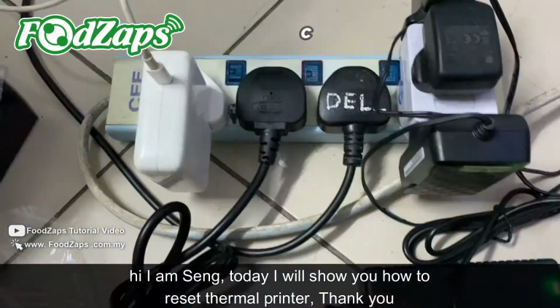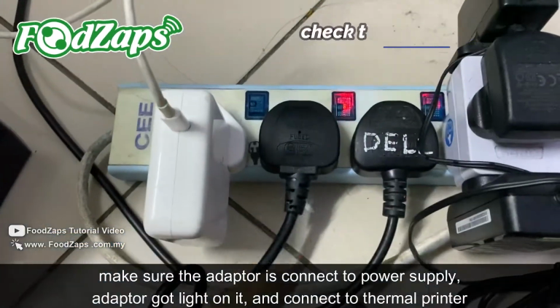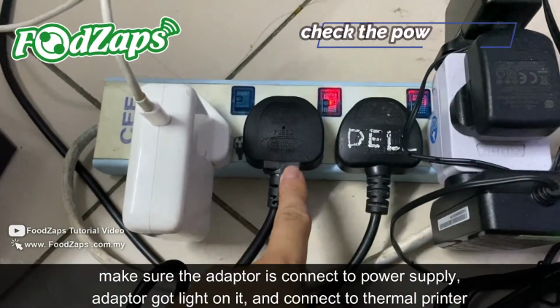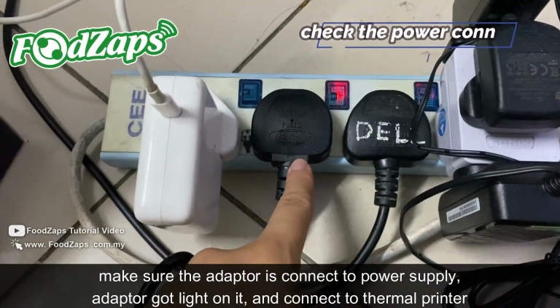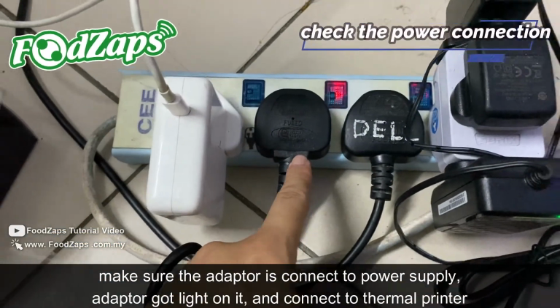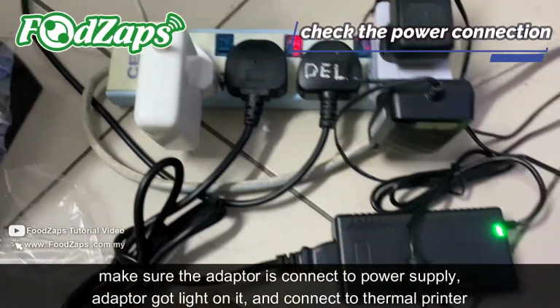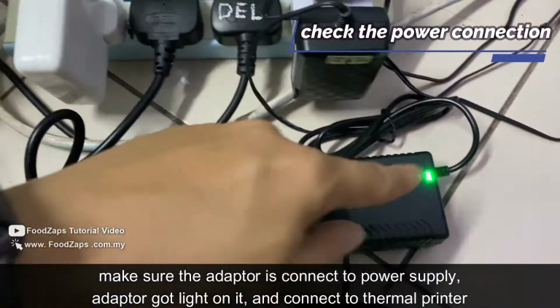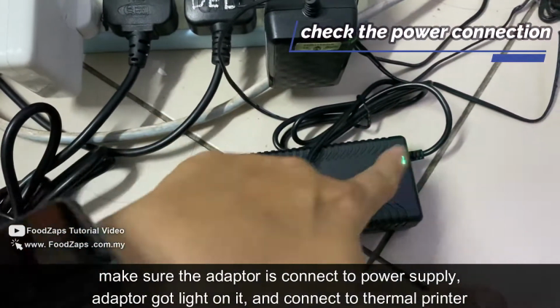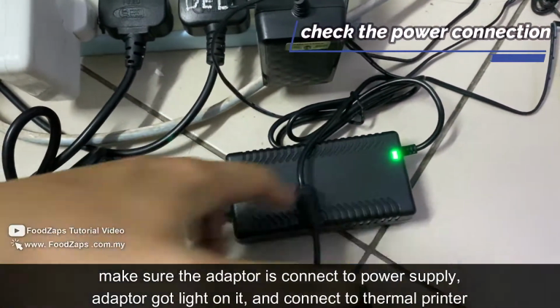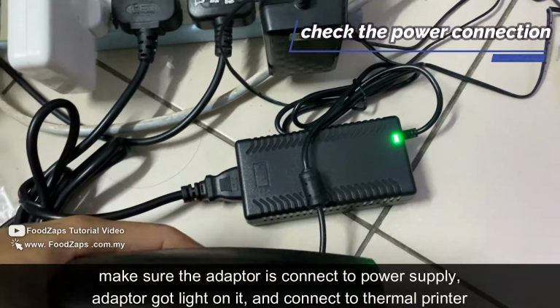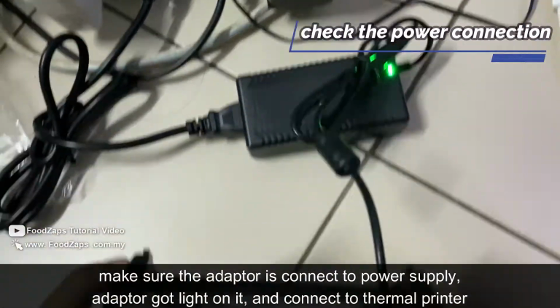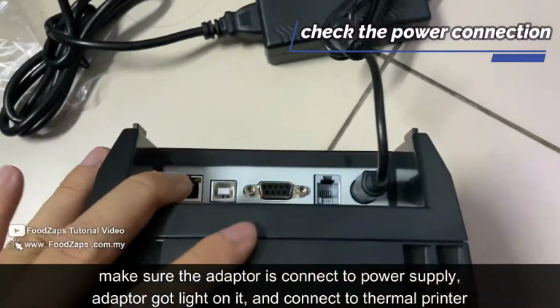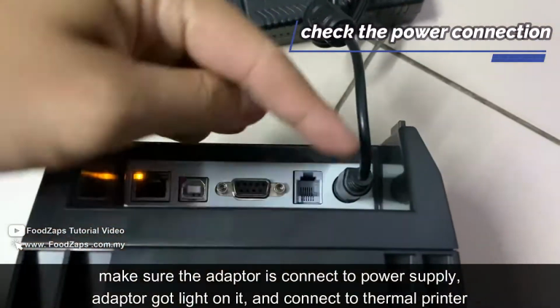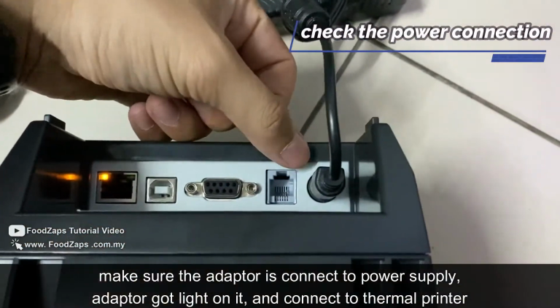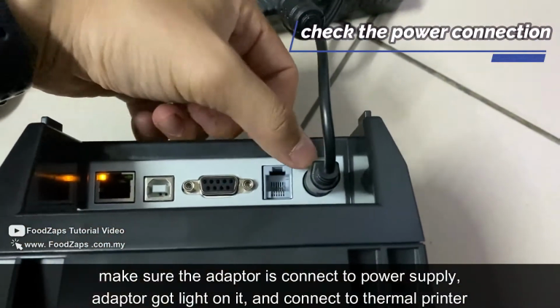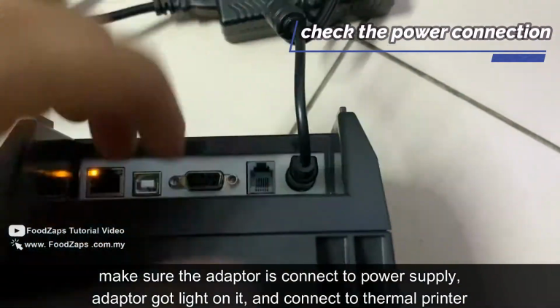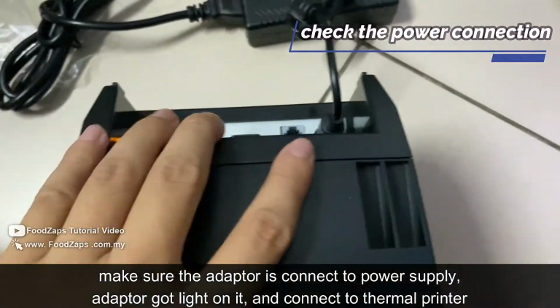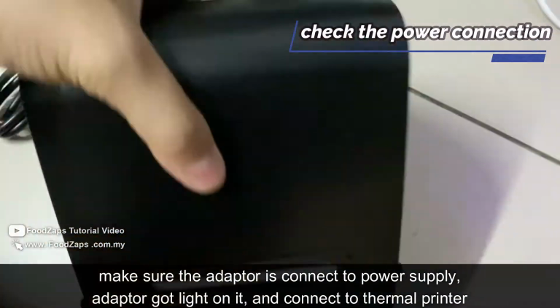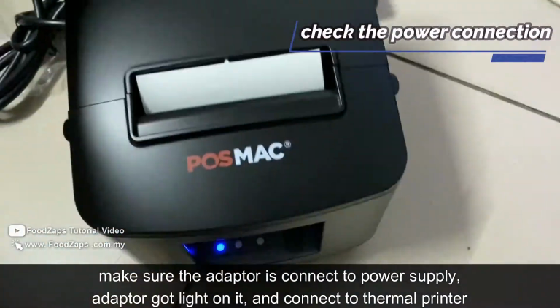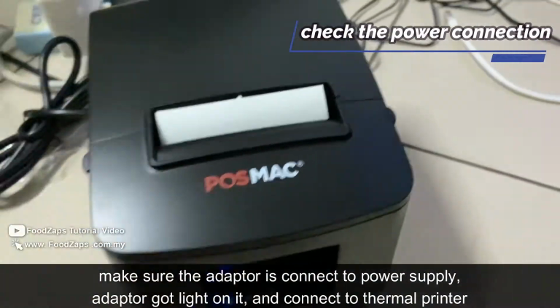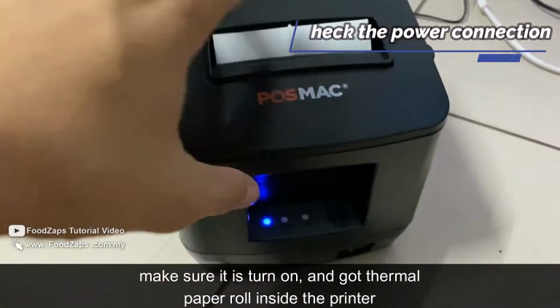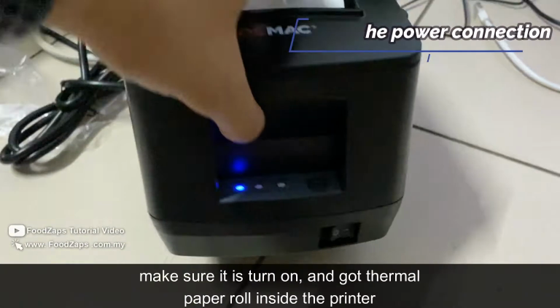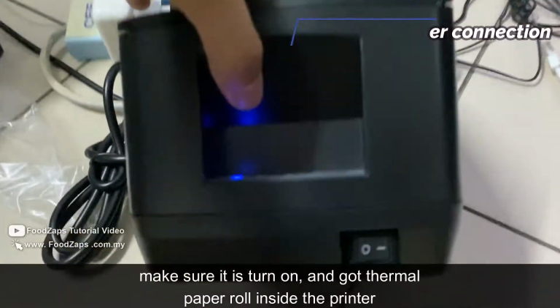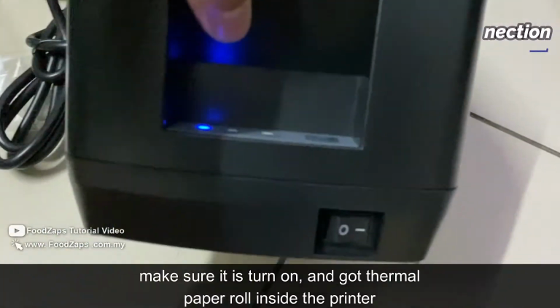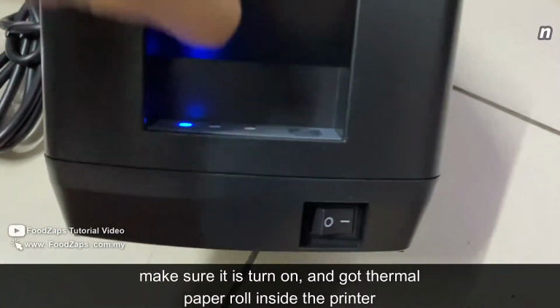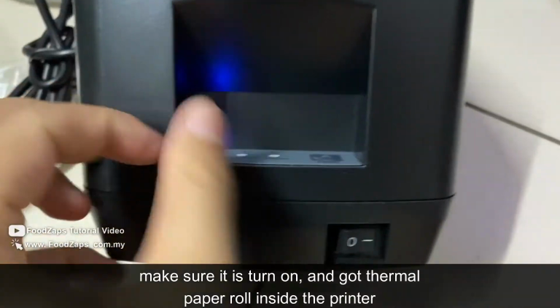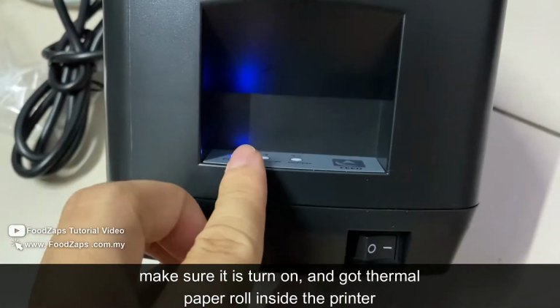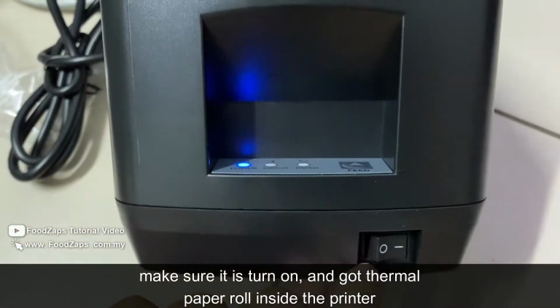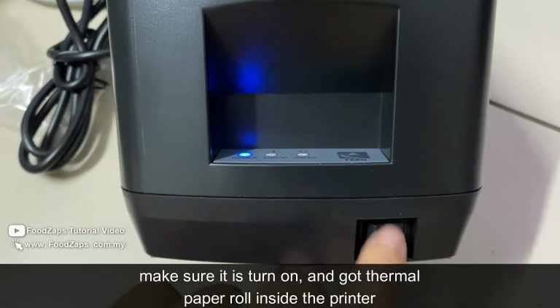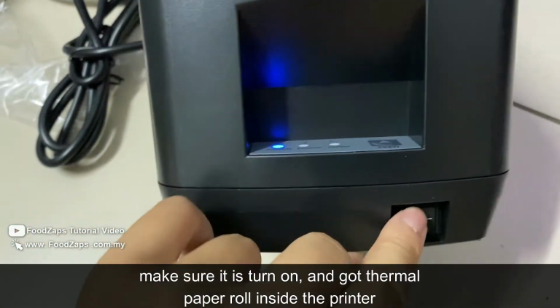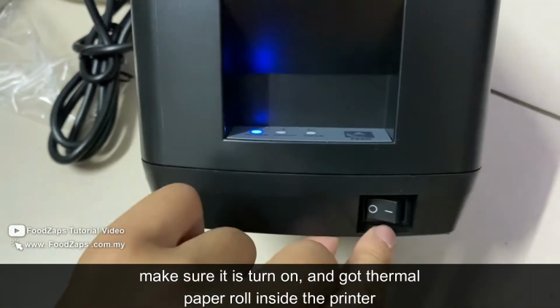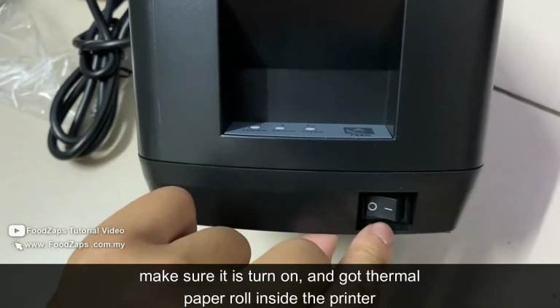Make sure the adapter is connected to the socket — it shows a light here — and it is connected to the printer. Make sure it is turned on, and then this switch here is off, and this one is on.